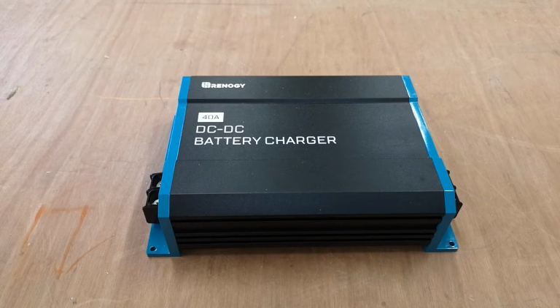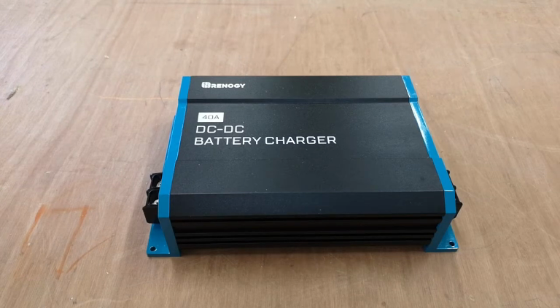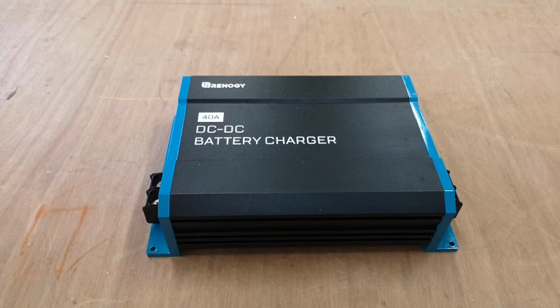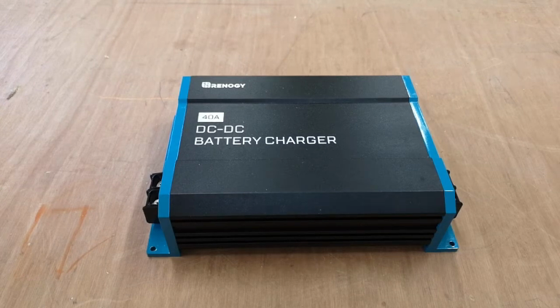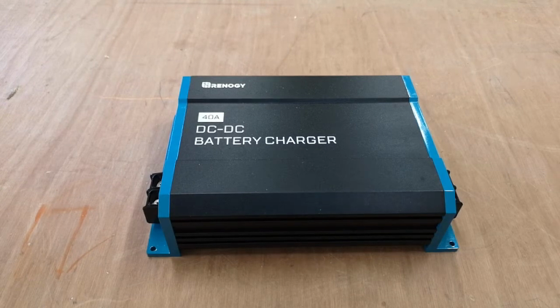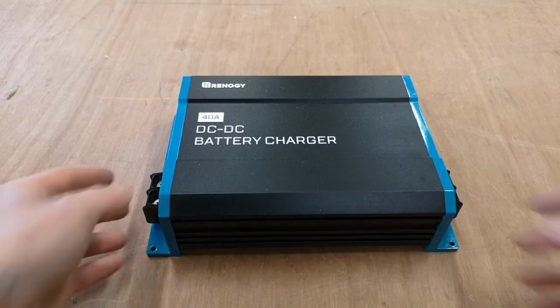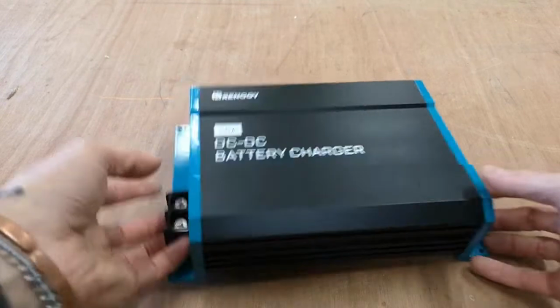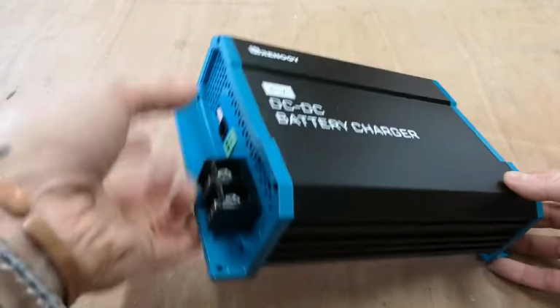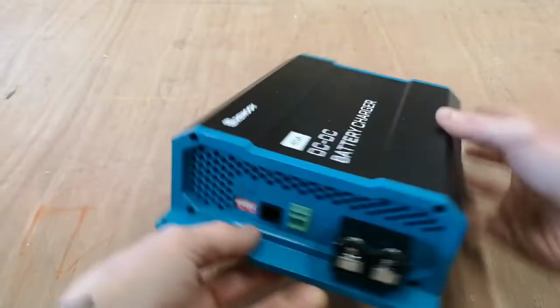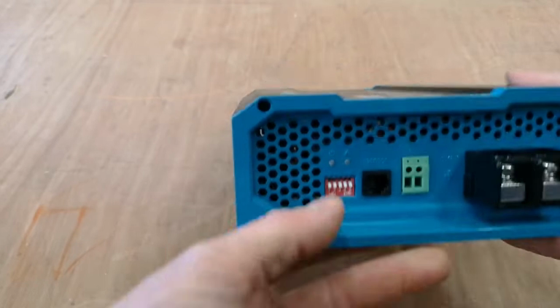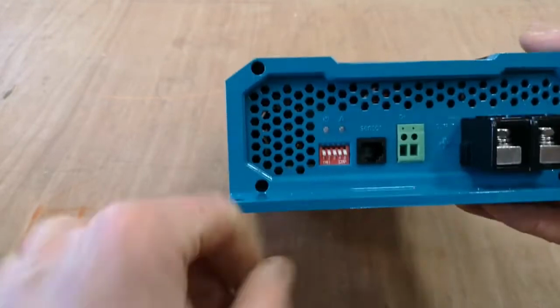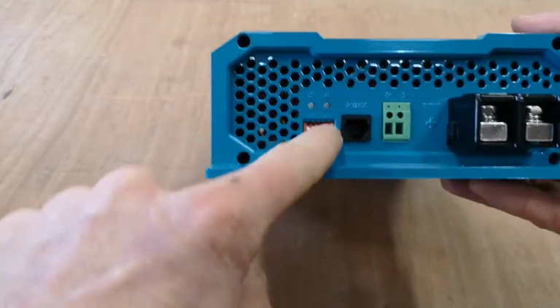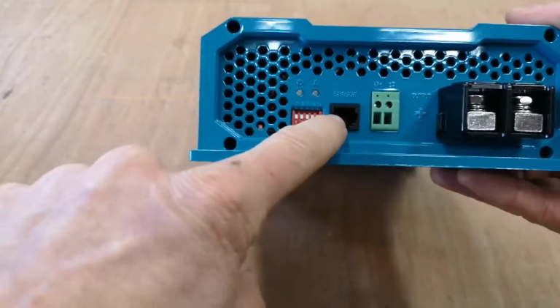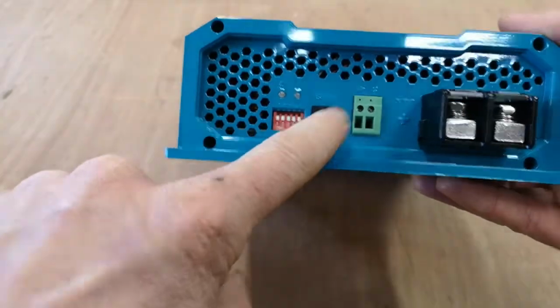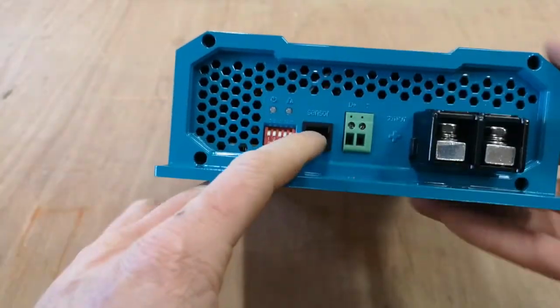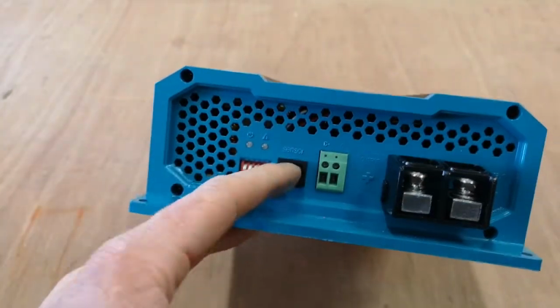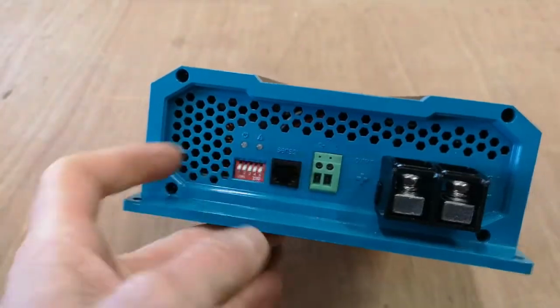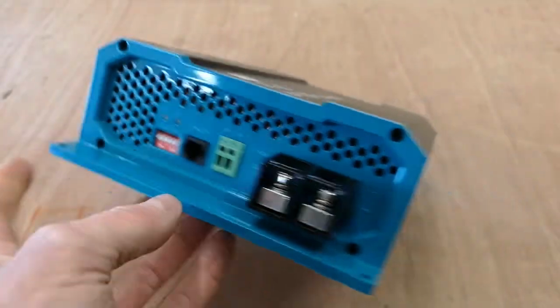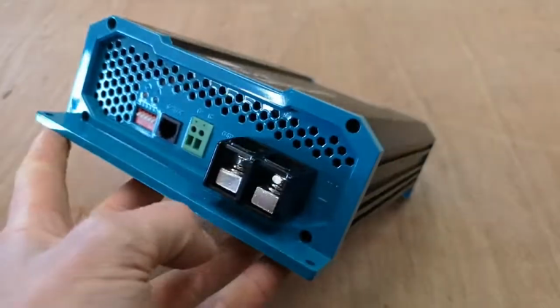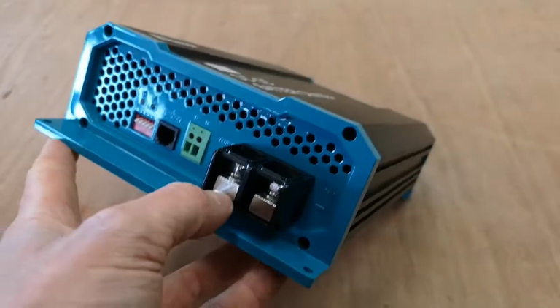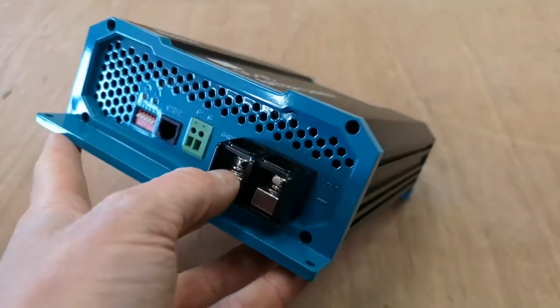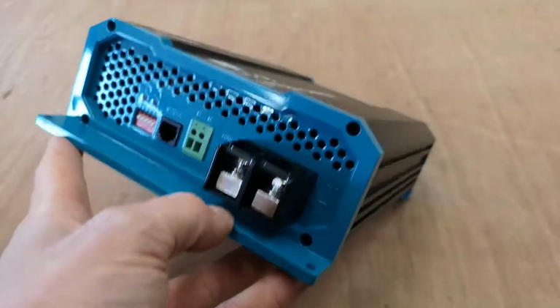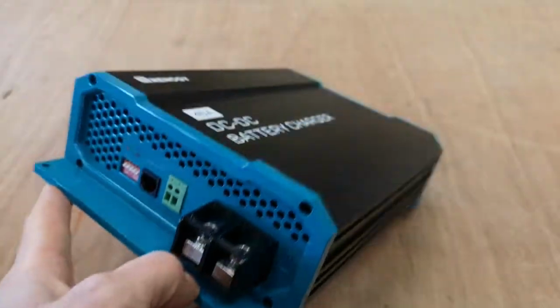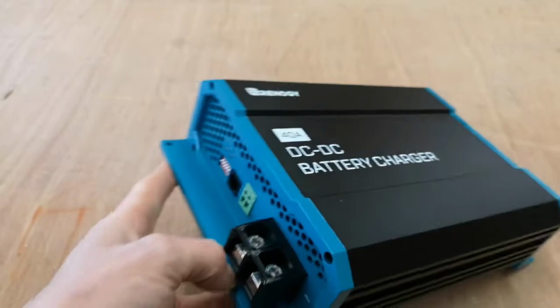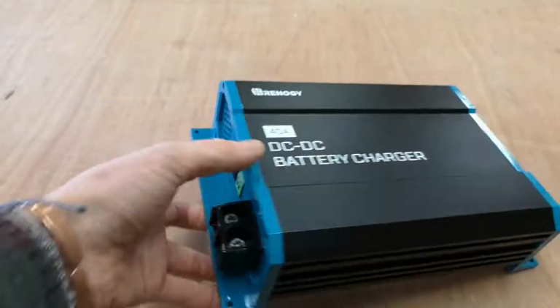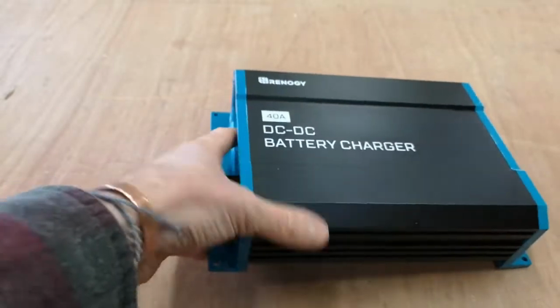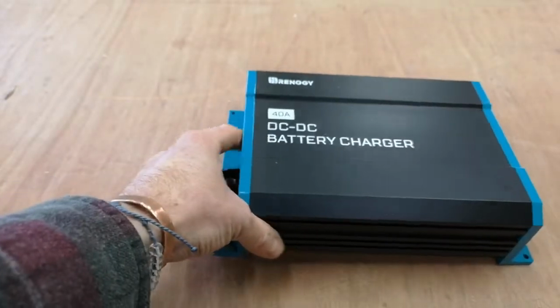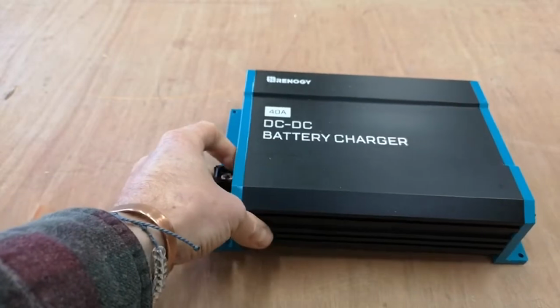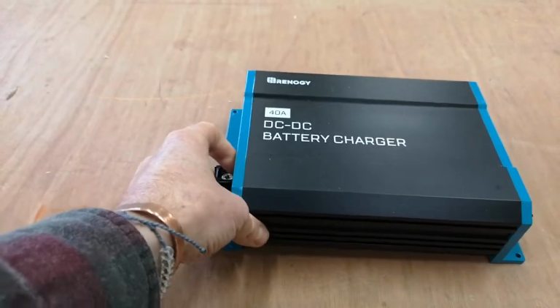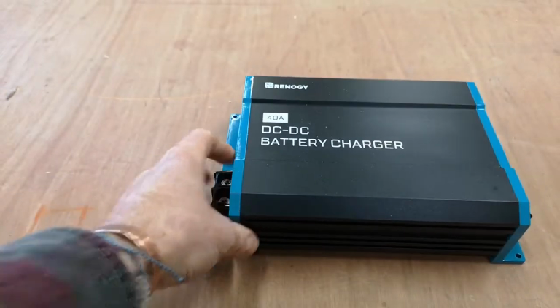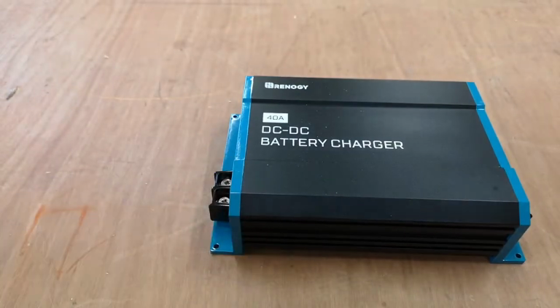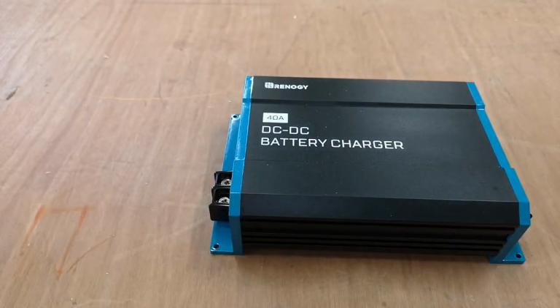The temperature sensor plugs into the RJ11 port. It's only used for non-lithium batteries — lithium batteries don't need a temperature sensor.